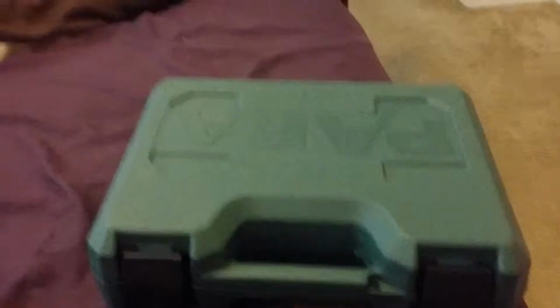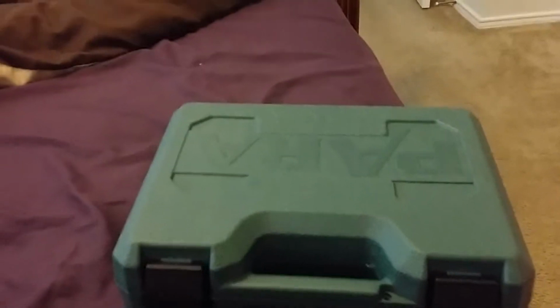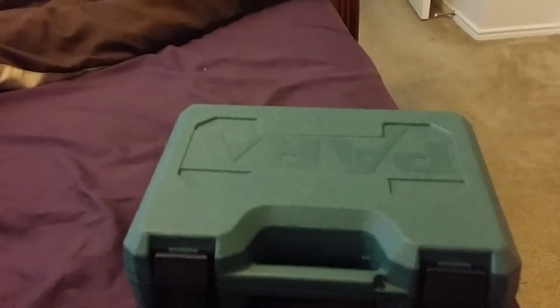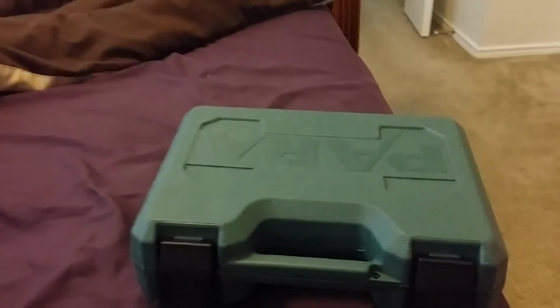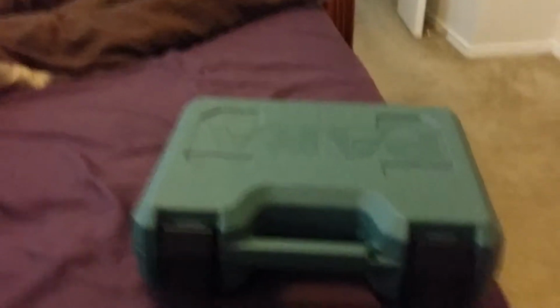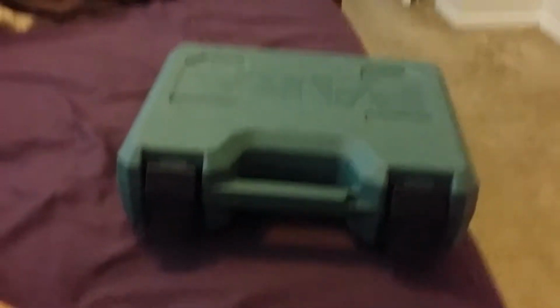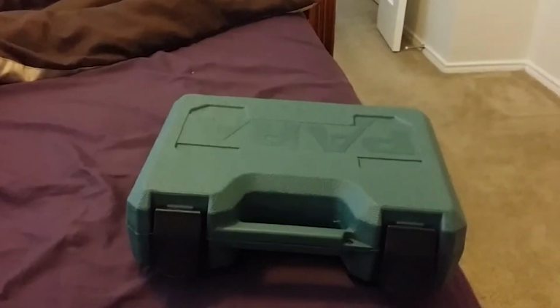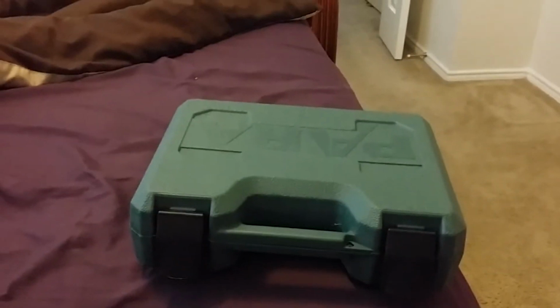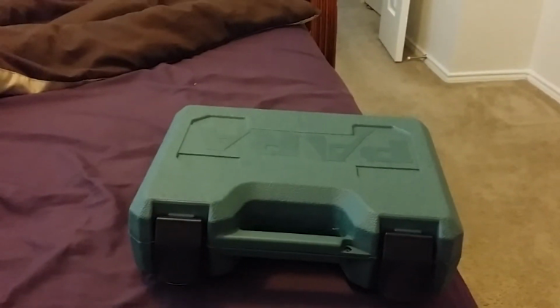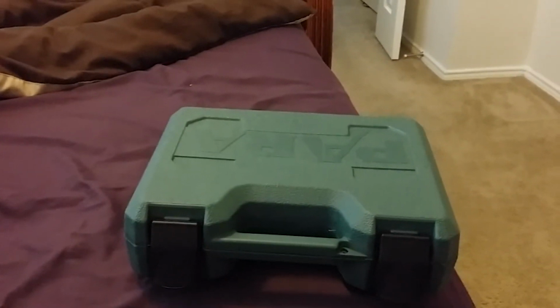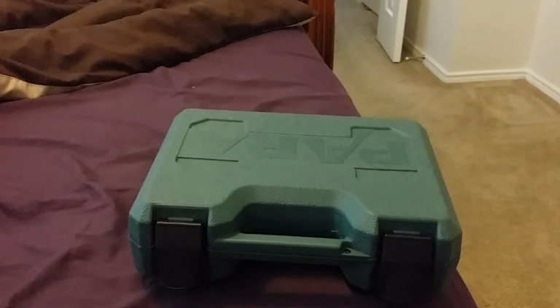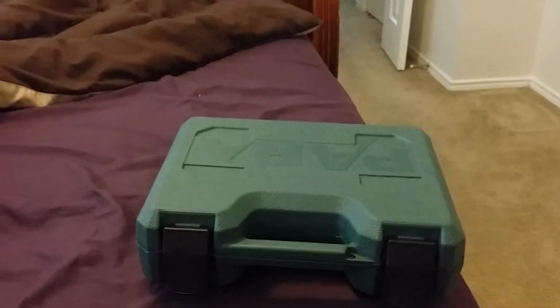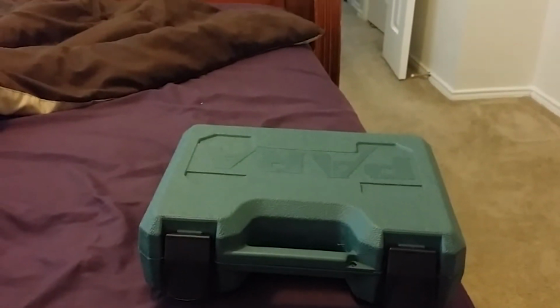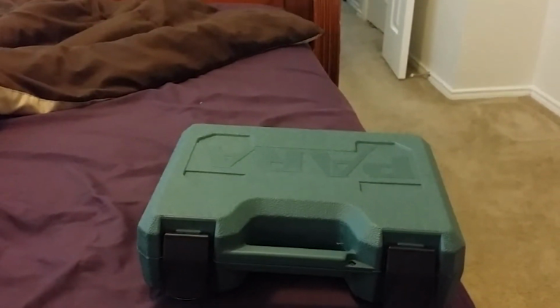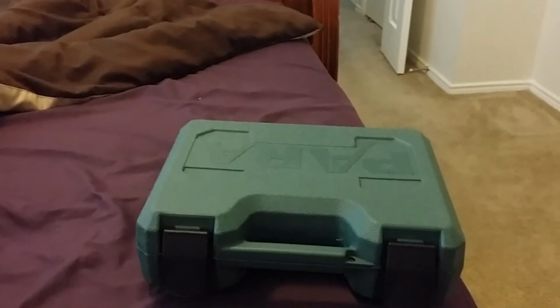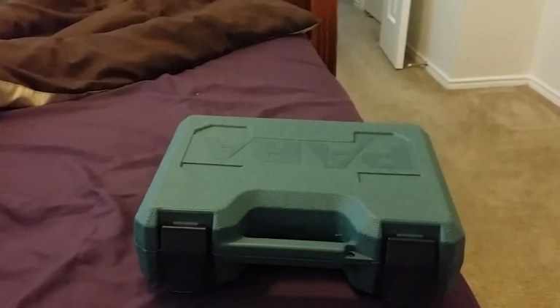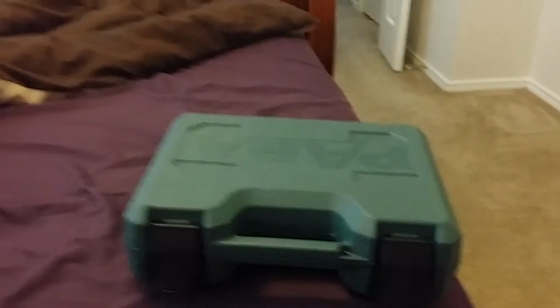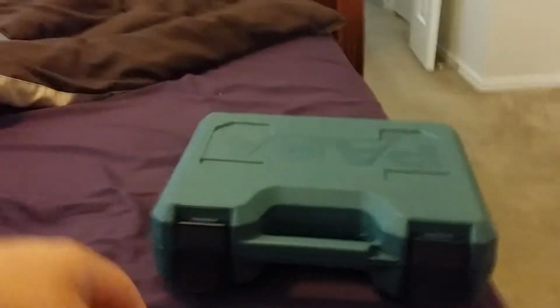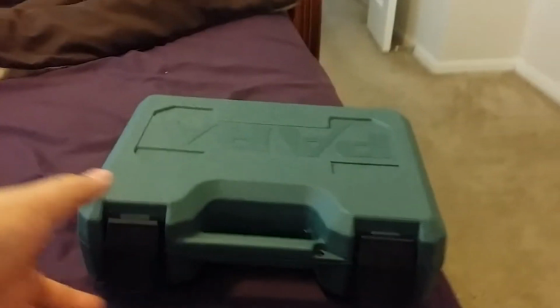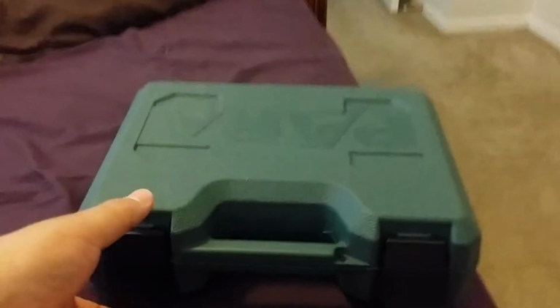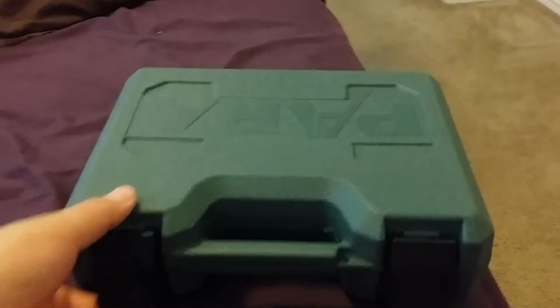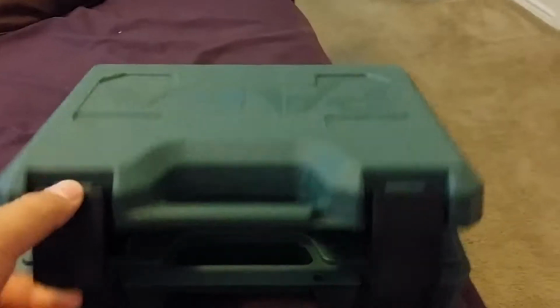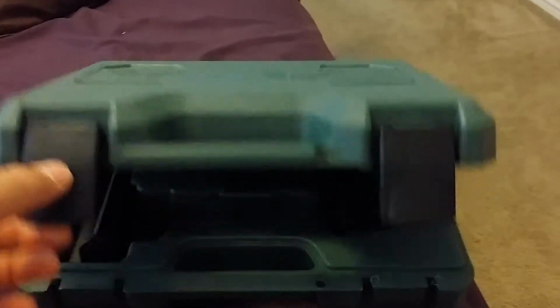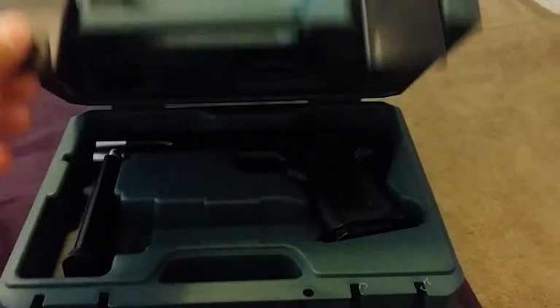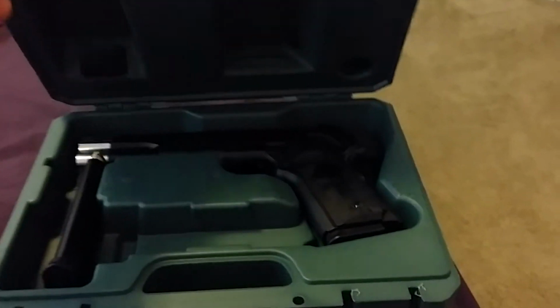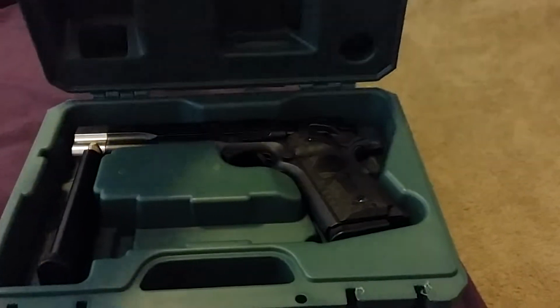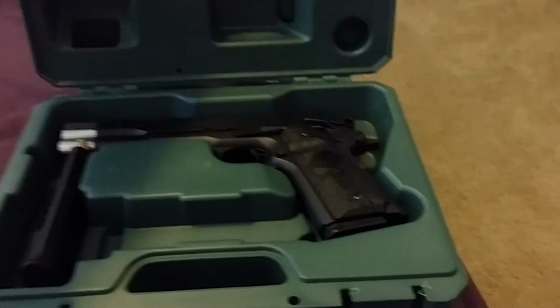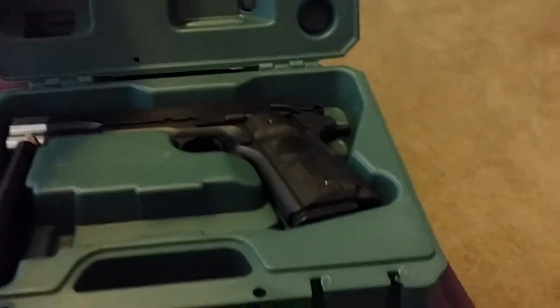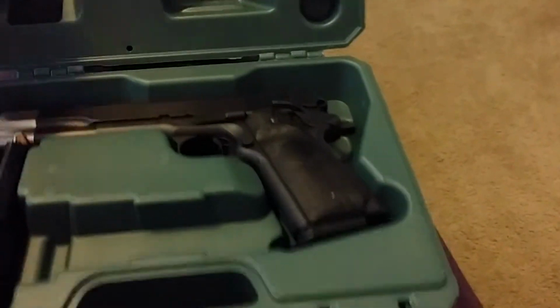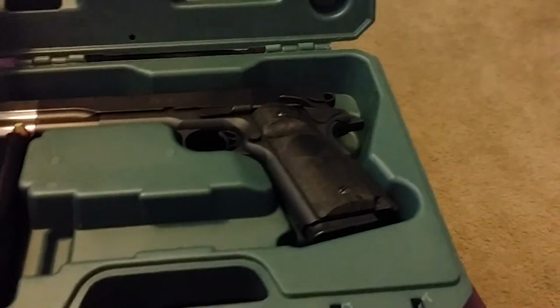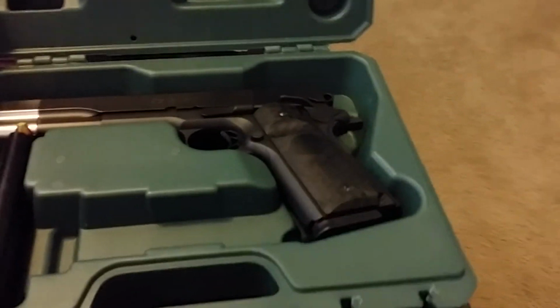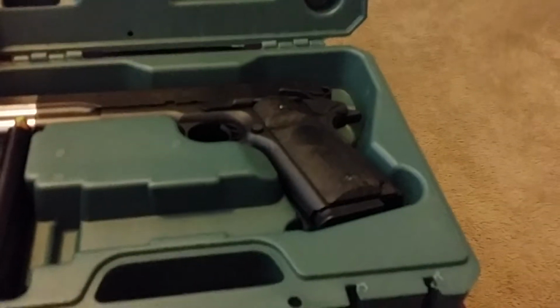Hey YouTube, I want to do a quick little review on my Para 1911. It's my version of the Punisher.